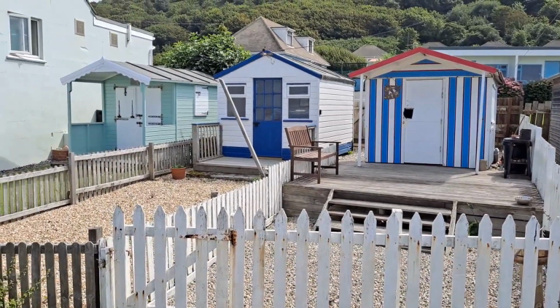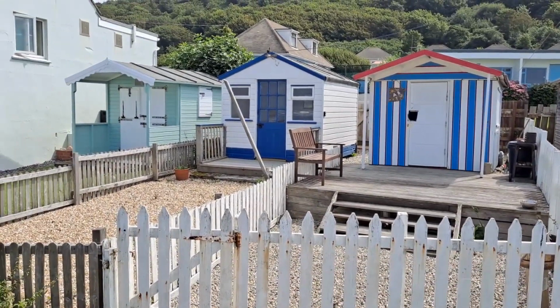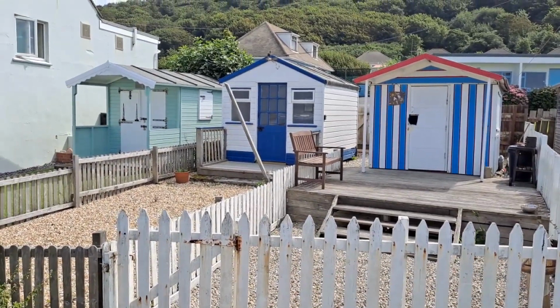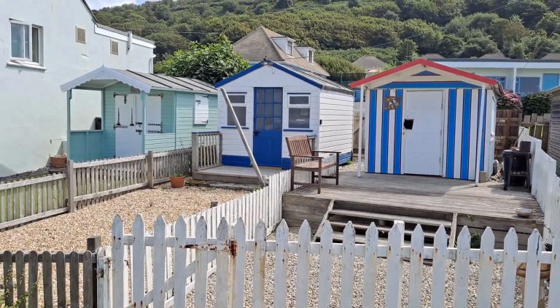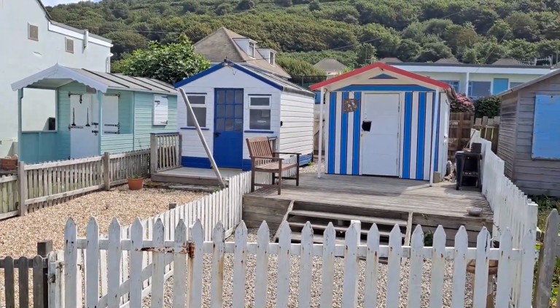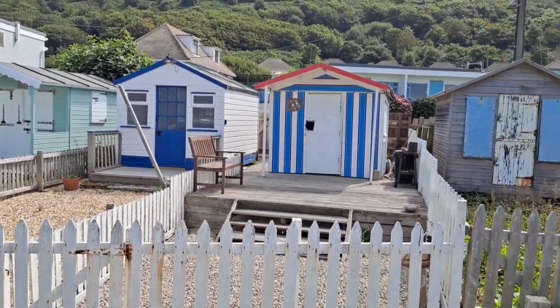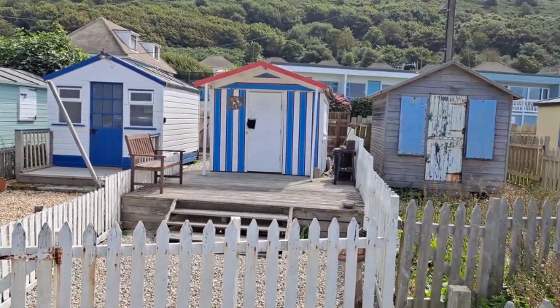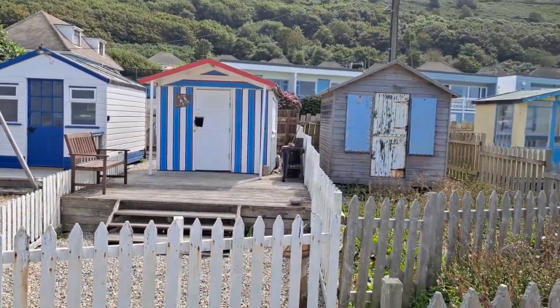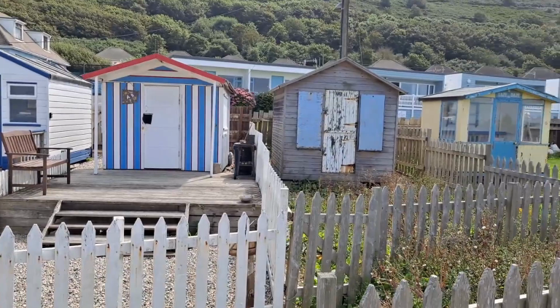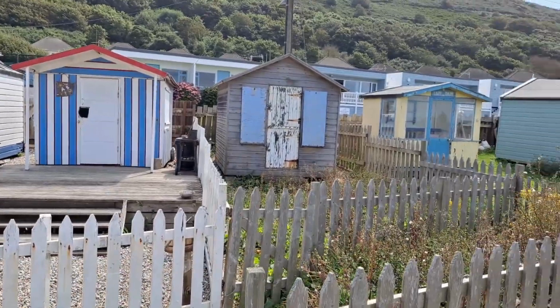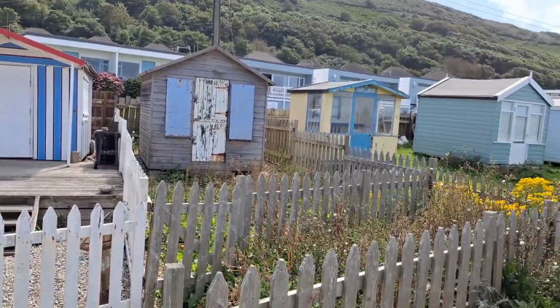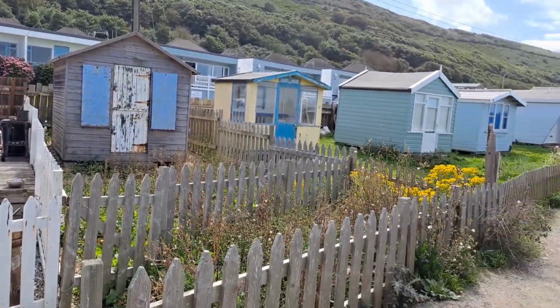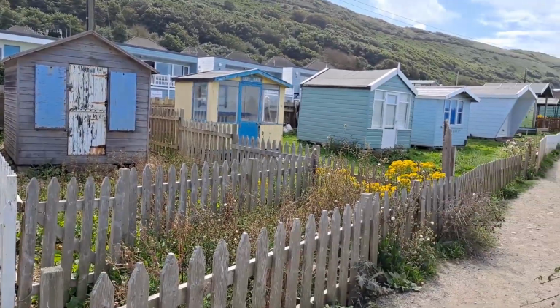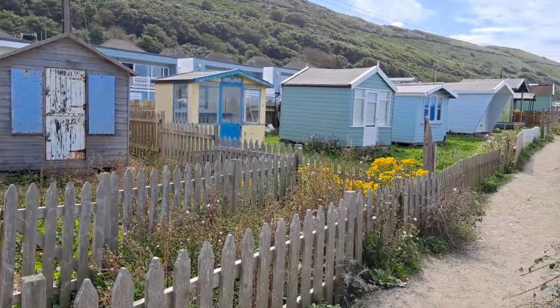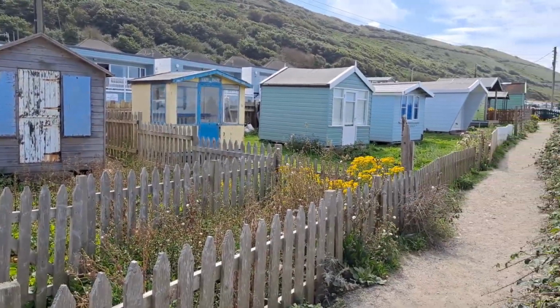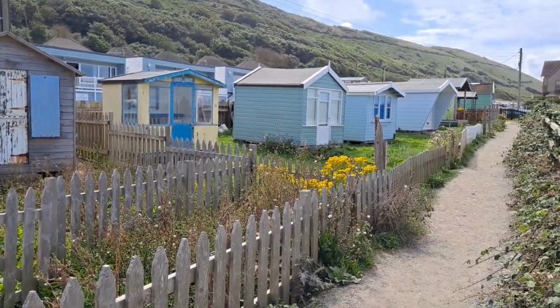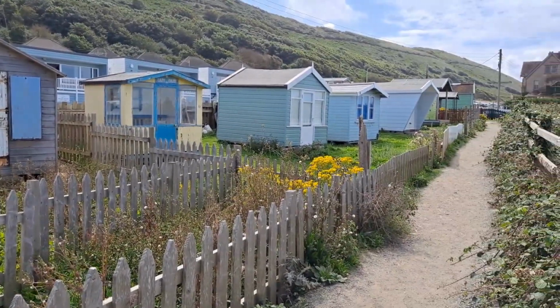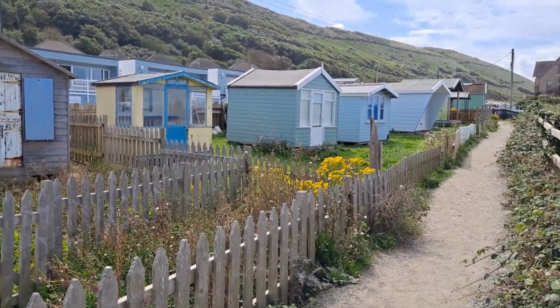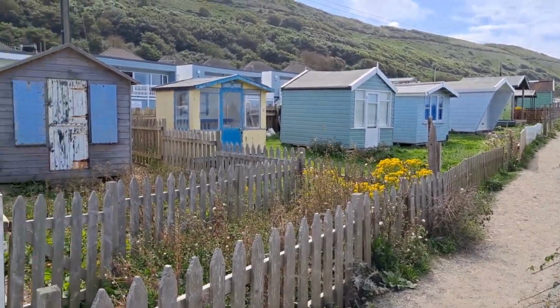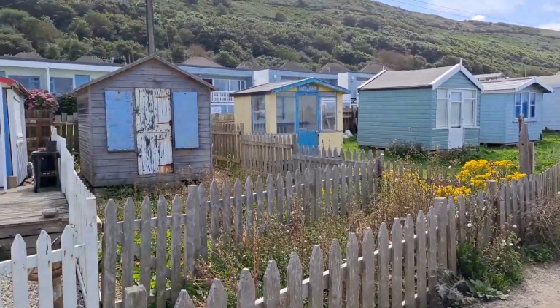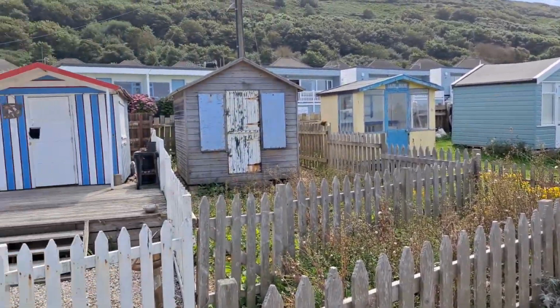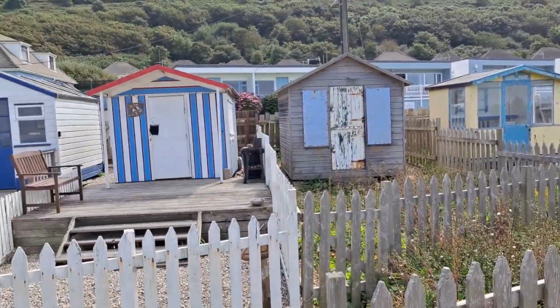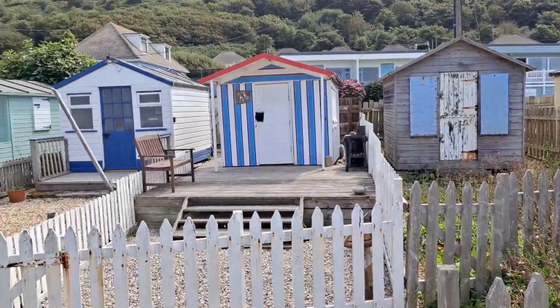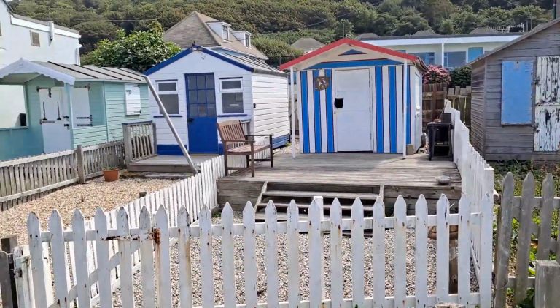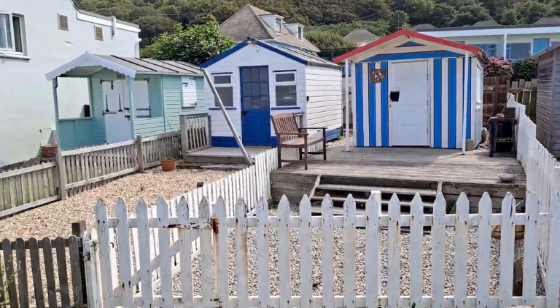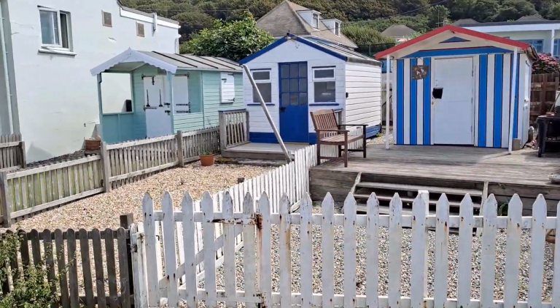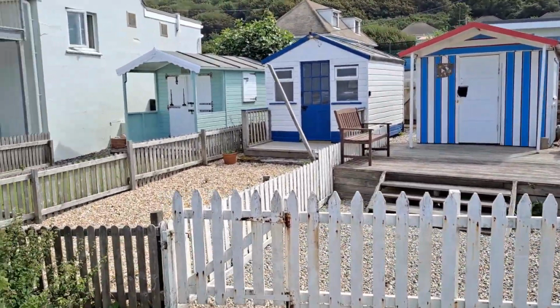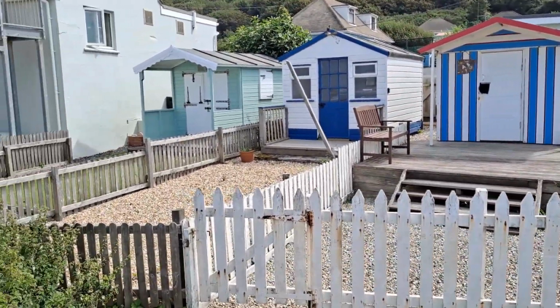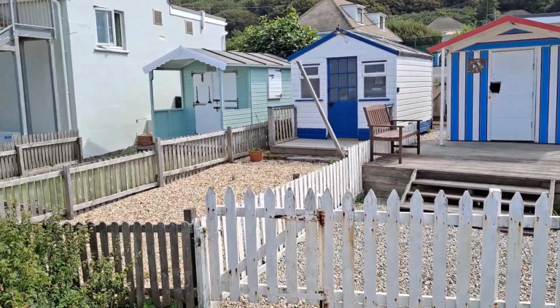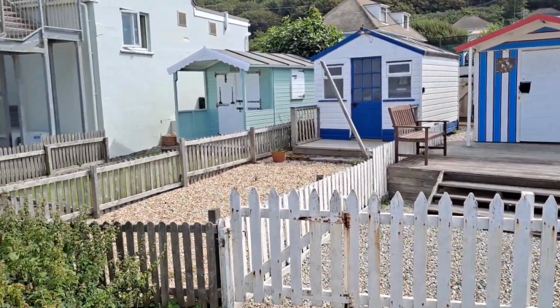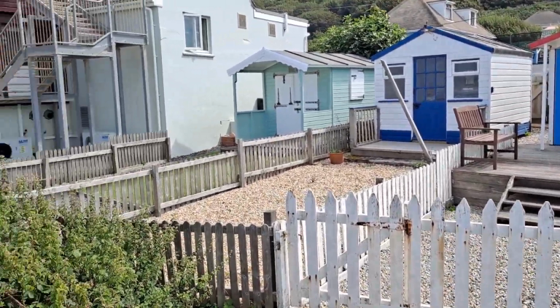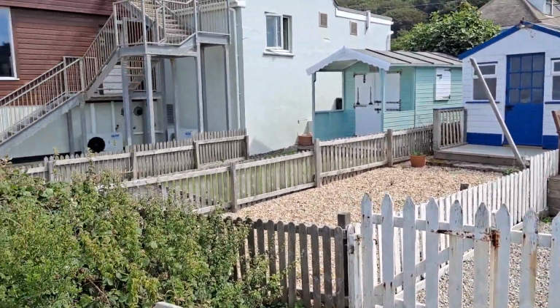These wooden chalets or huts — beach huts — go for silly prices, when they very rarely come up for sale anyway.